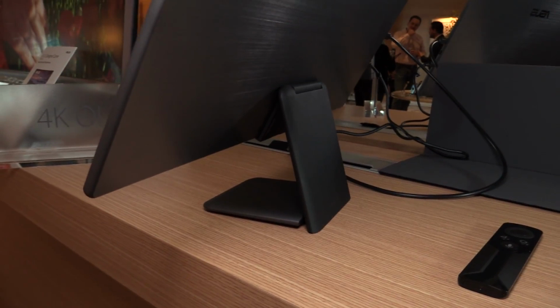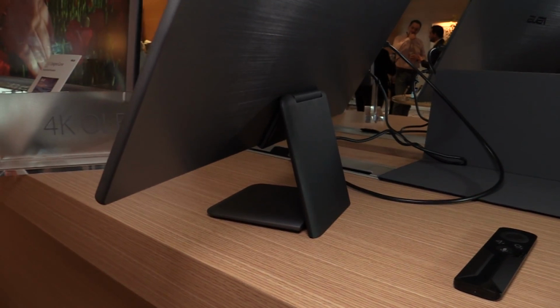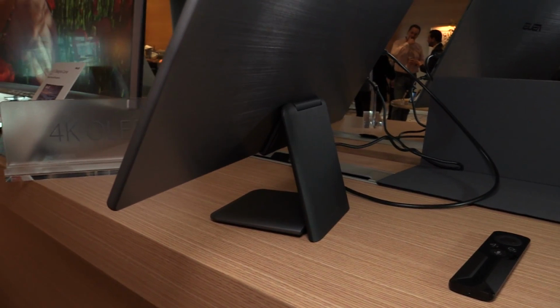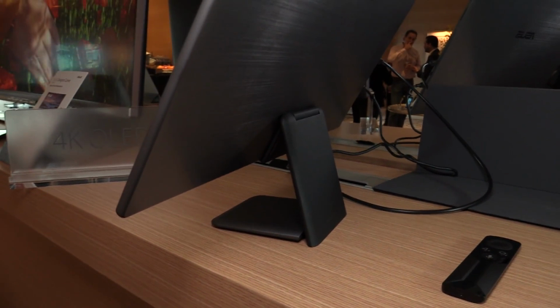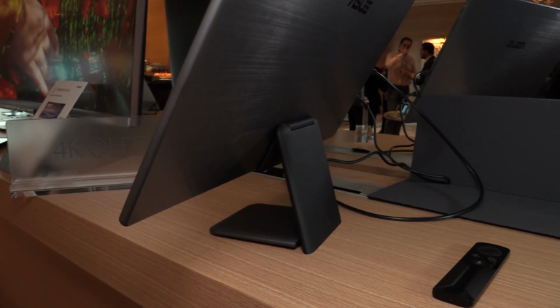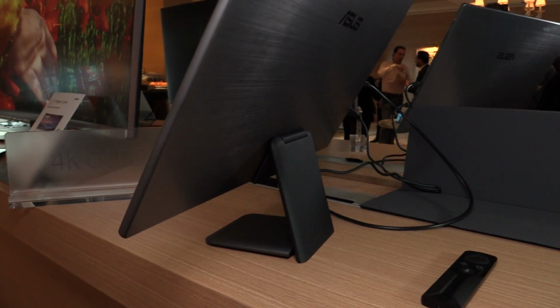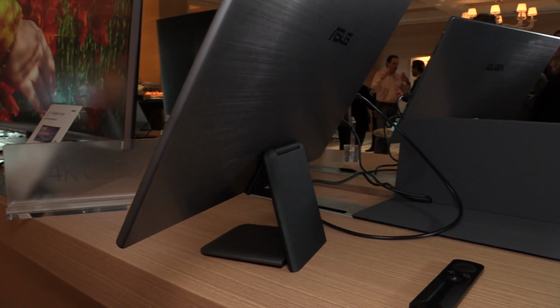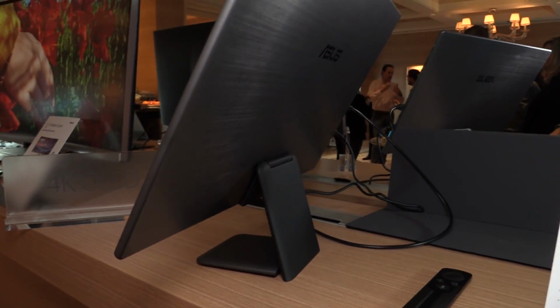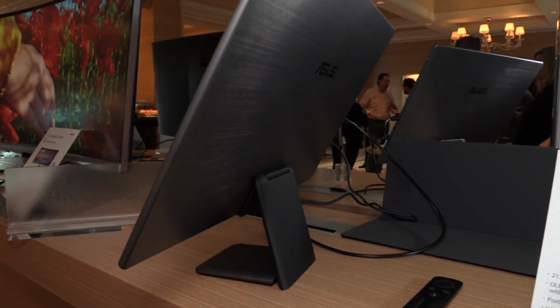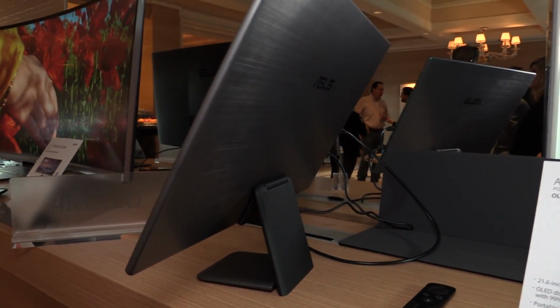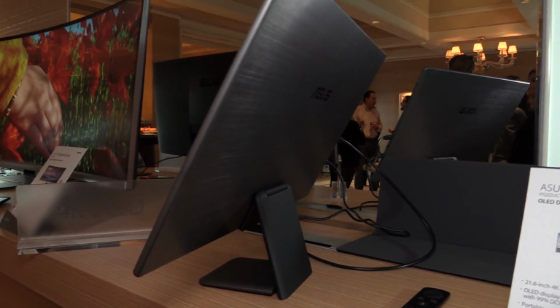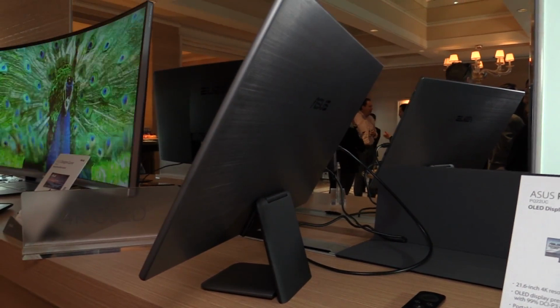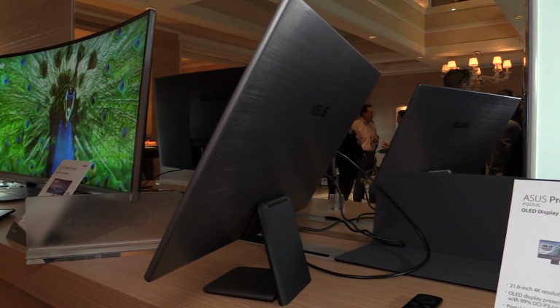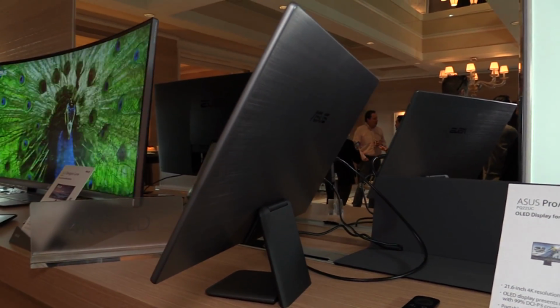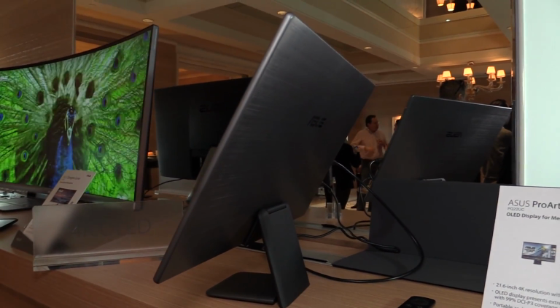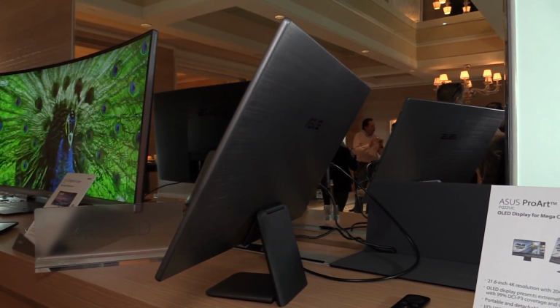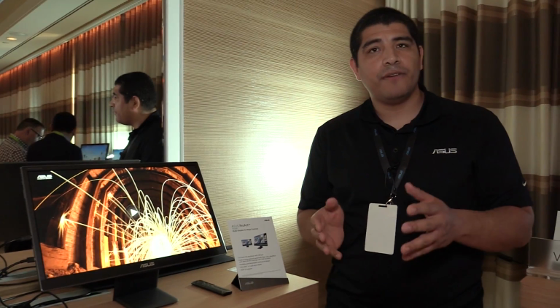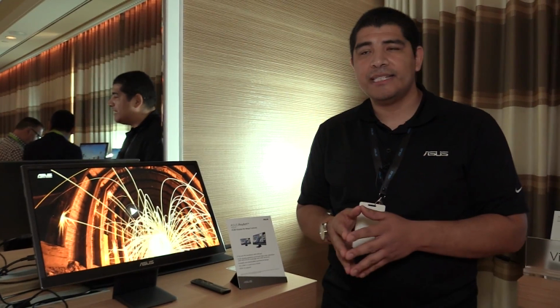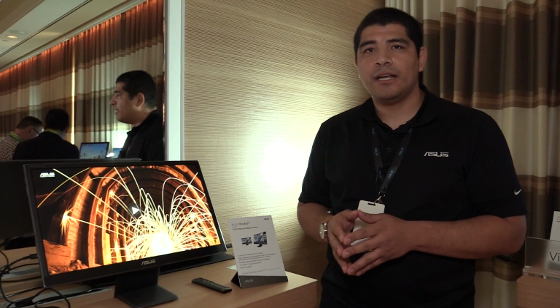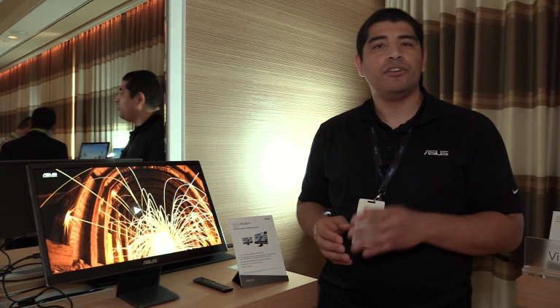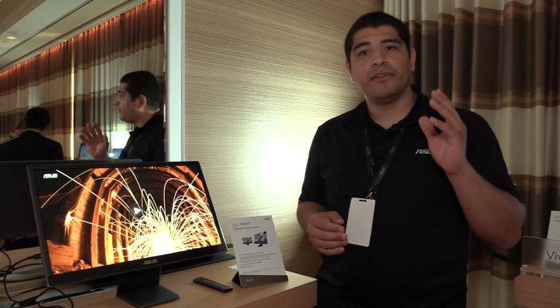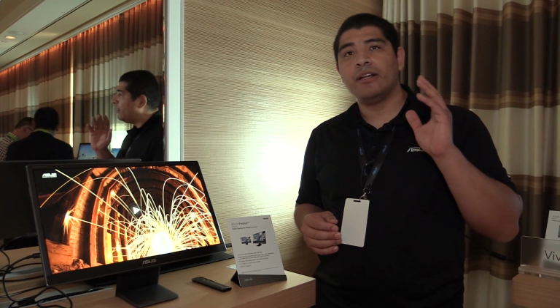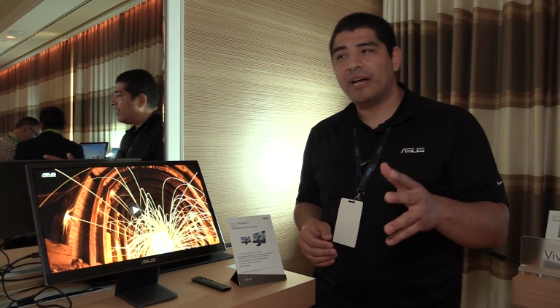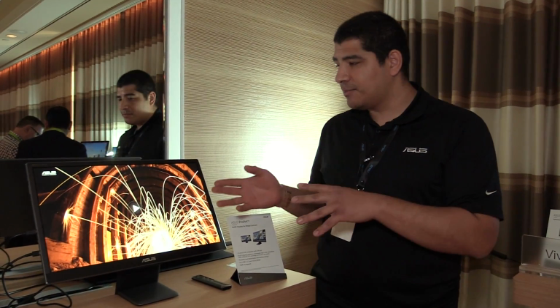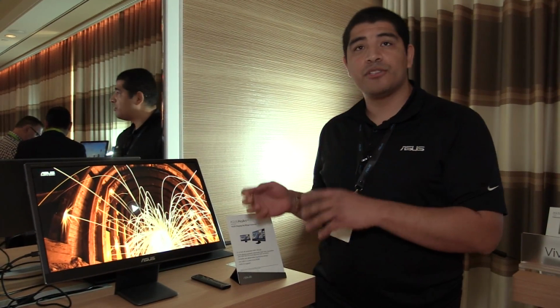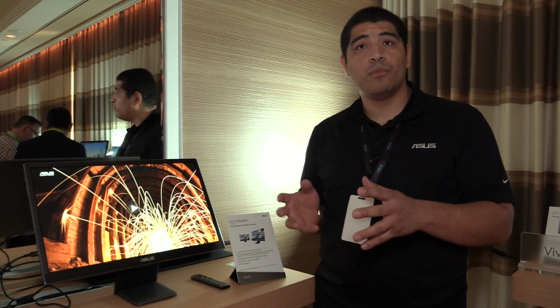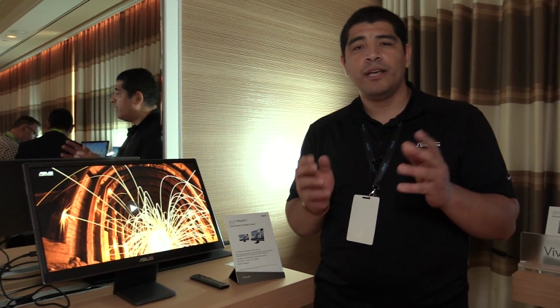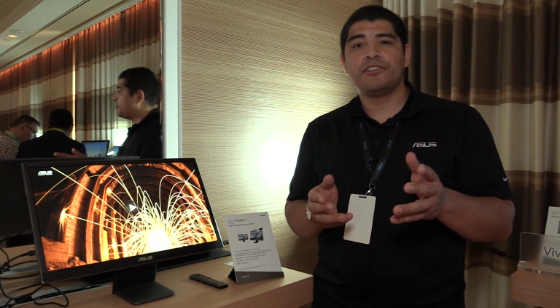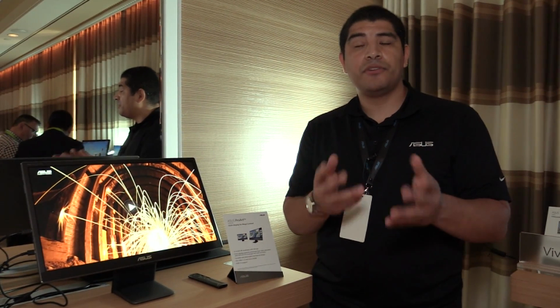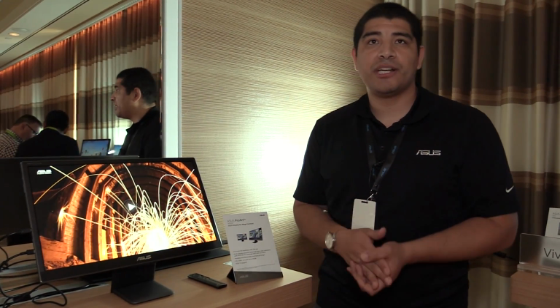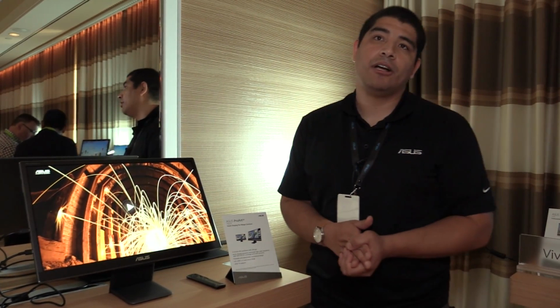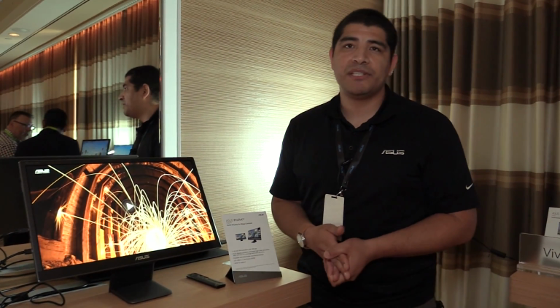In terms of timeframe, you're probably looking somewhere between late Q2 and early Q3. As for pricing, that hasn't been finalized yet, but you can definitely find out more about this monitor in the not too distant future by checking out All Around PC.